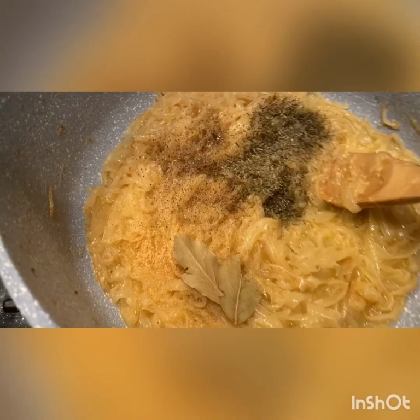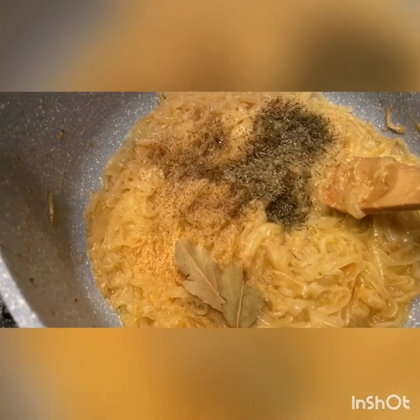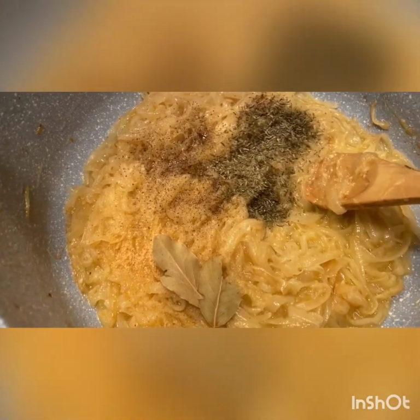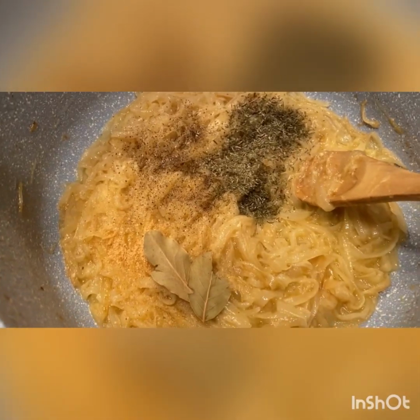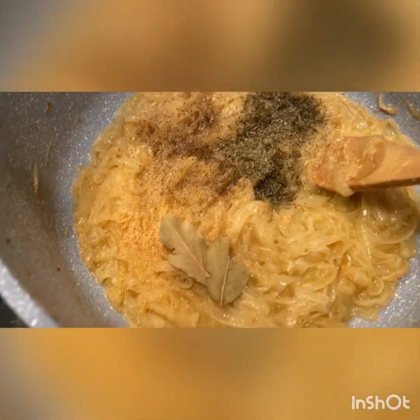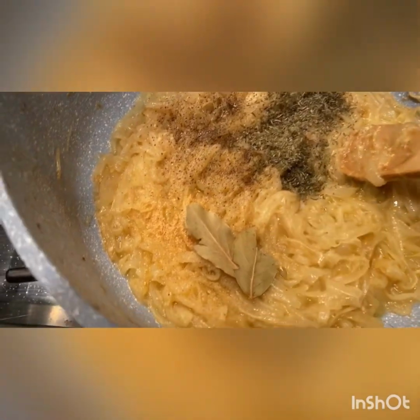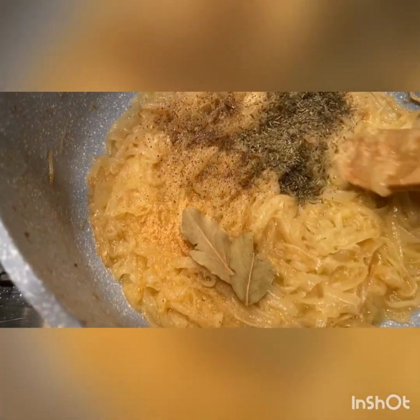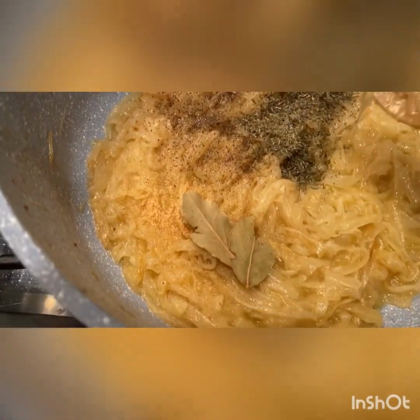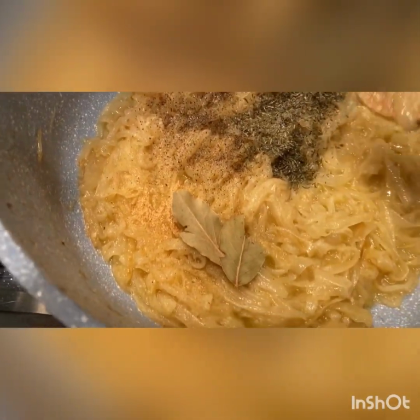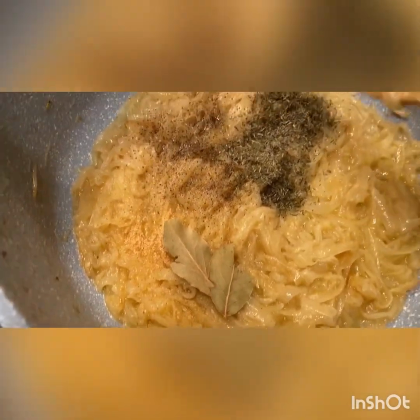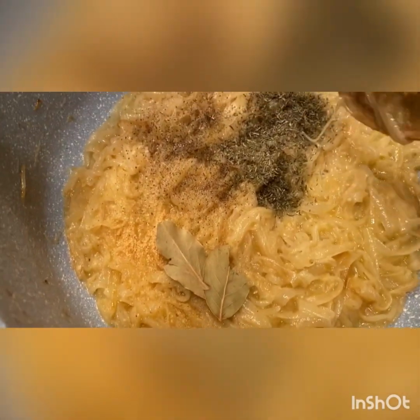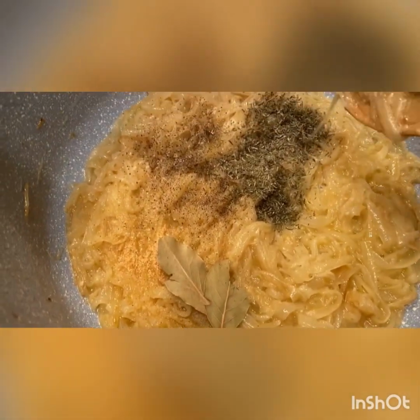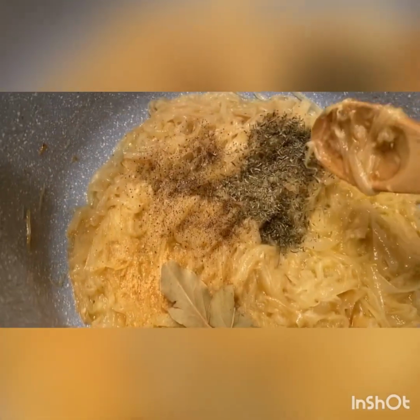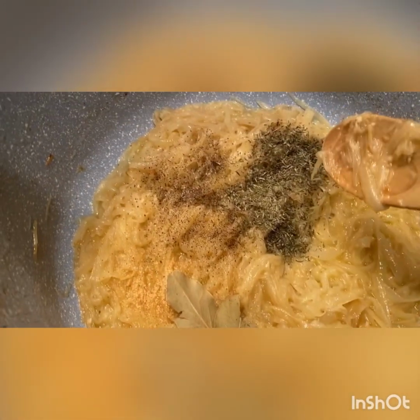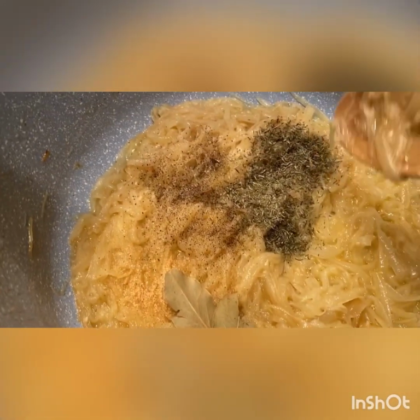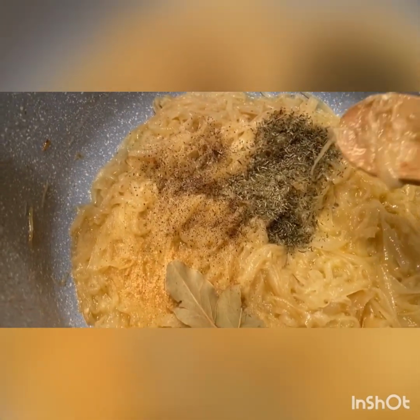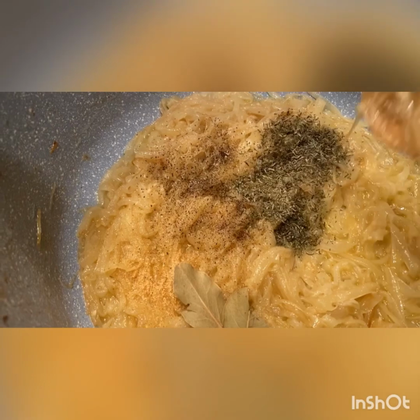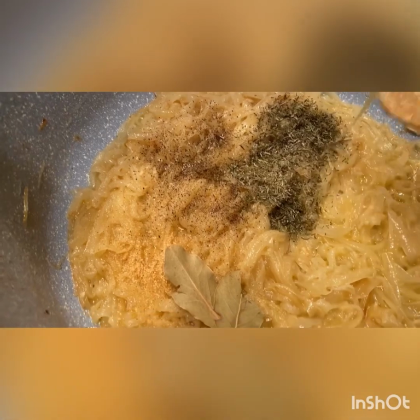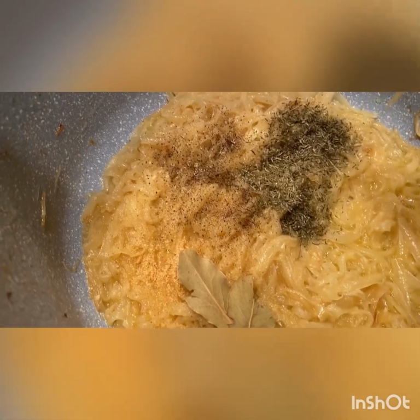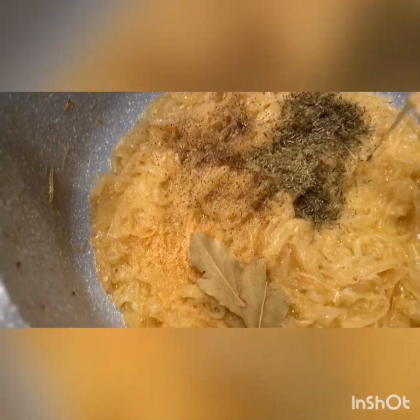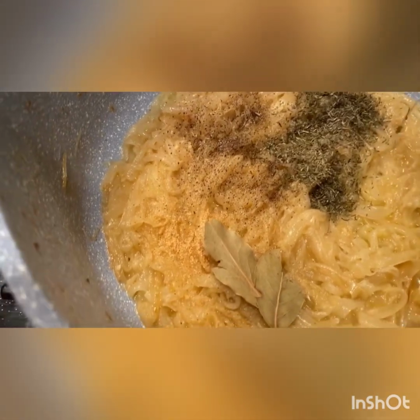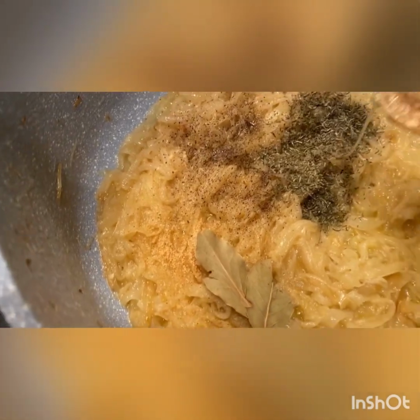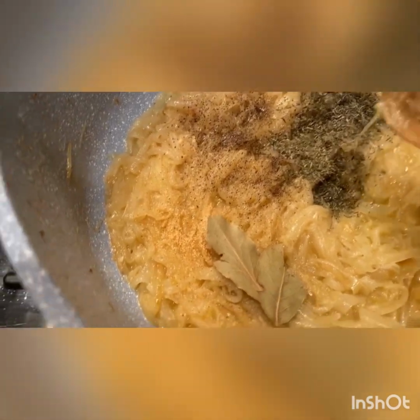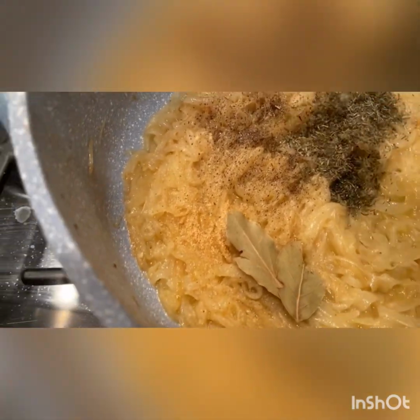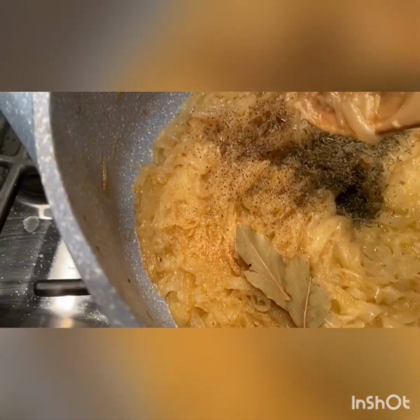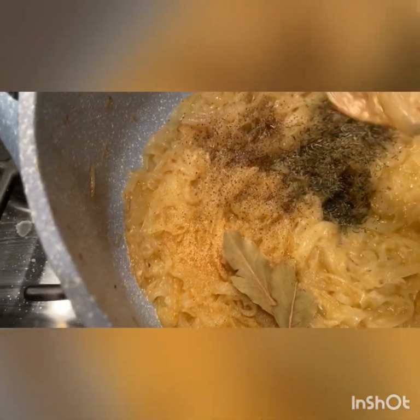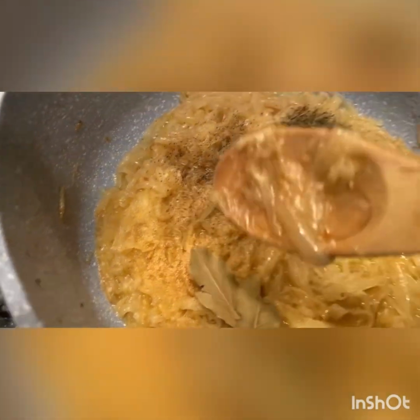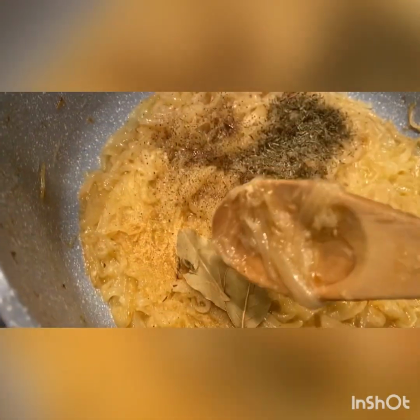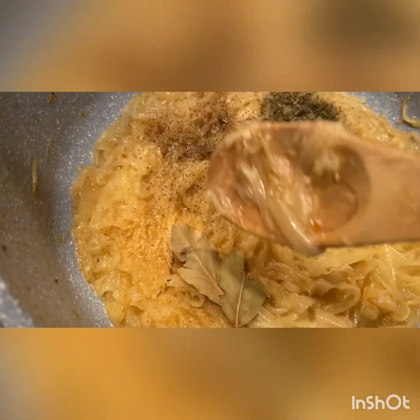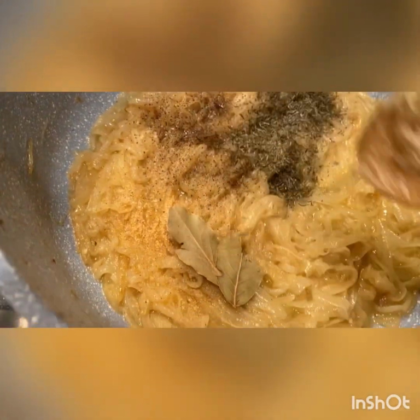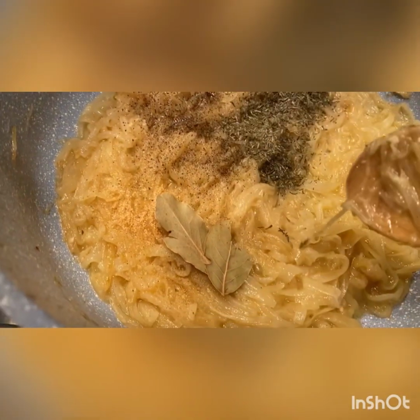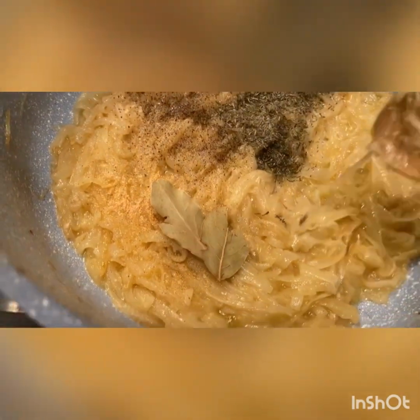Once the wine has evaporated, add about a teaspoon of dried thyme — you can use fresh as well, I would use a couple sprigs — a little pepper, a little garlic, and a couple of bay leaves. Stir this up, careful not to break the bay leaves.